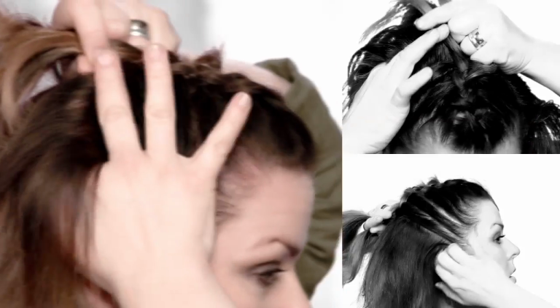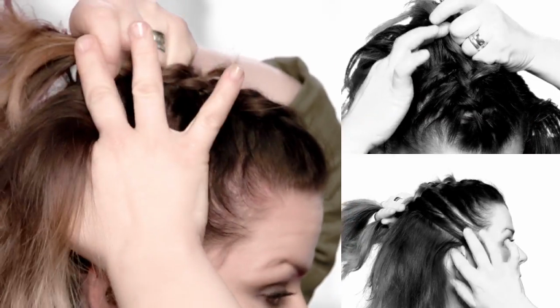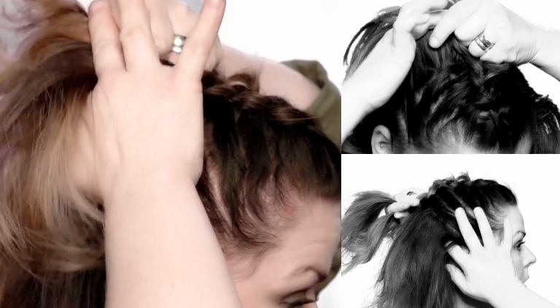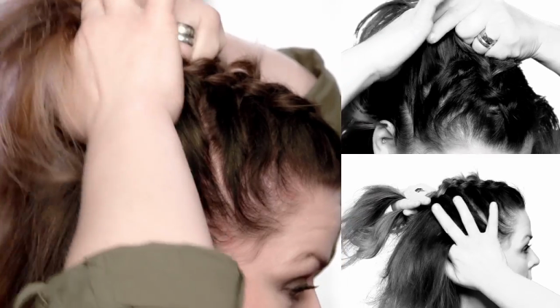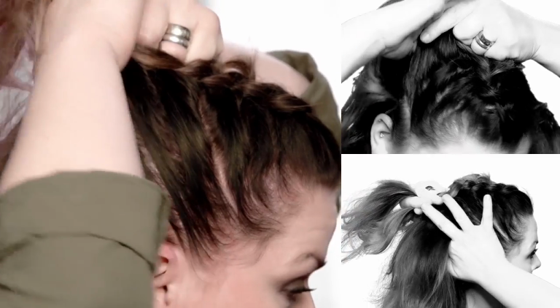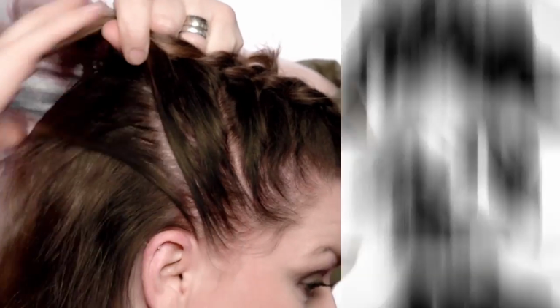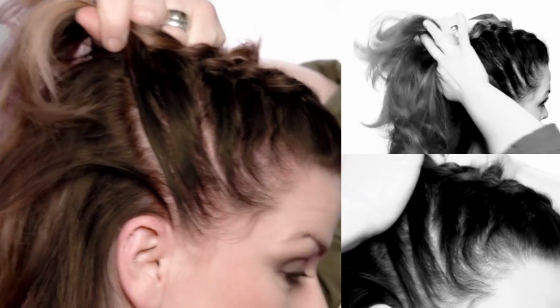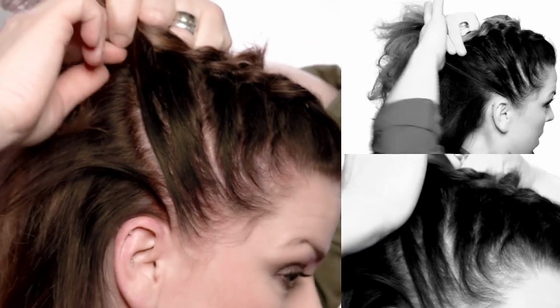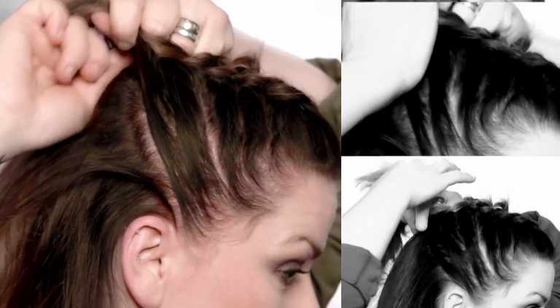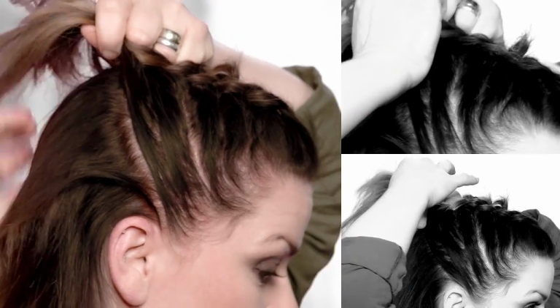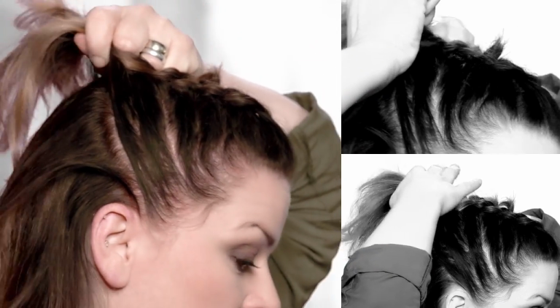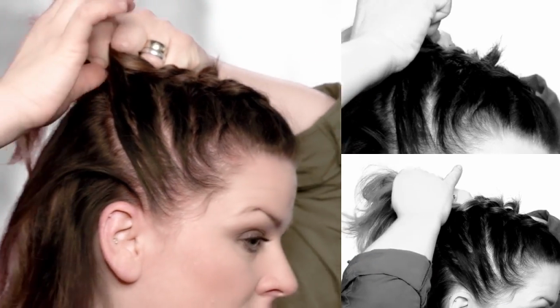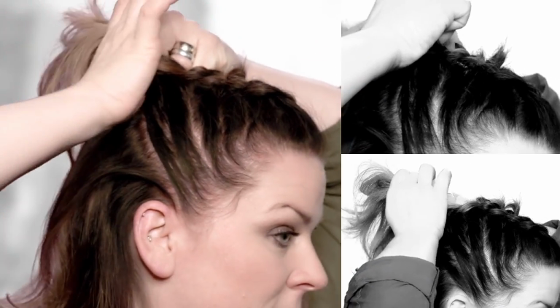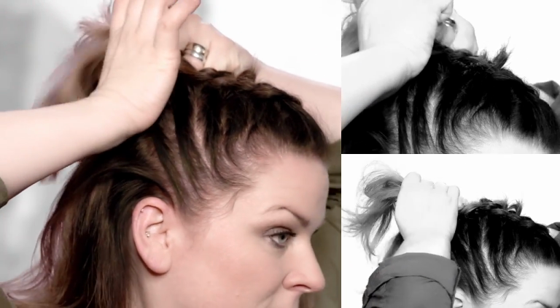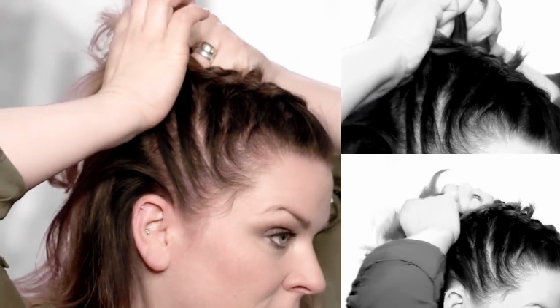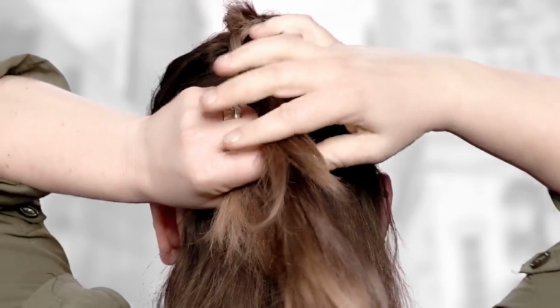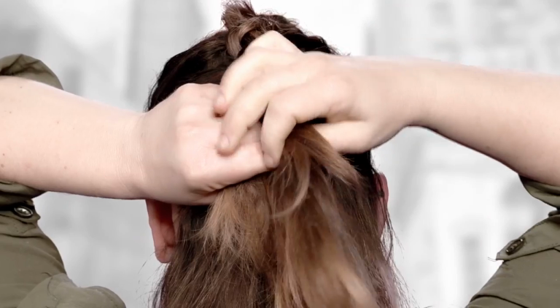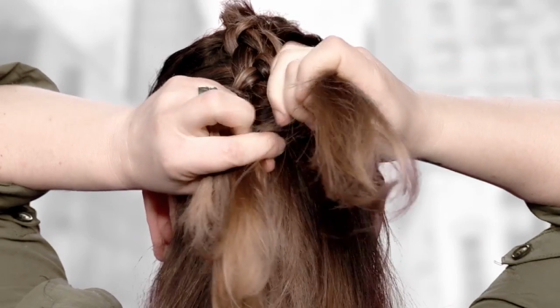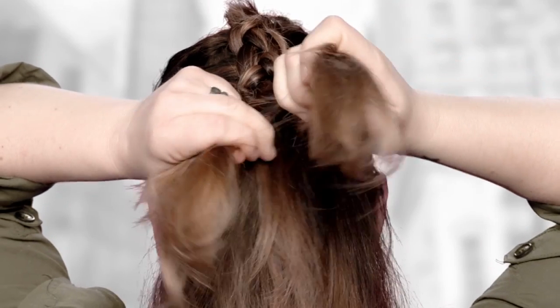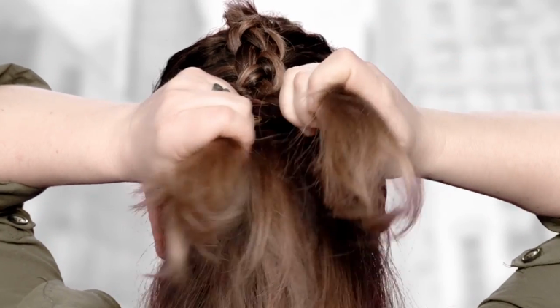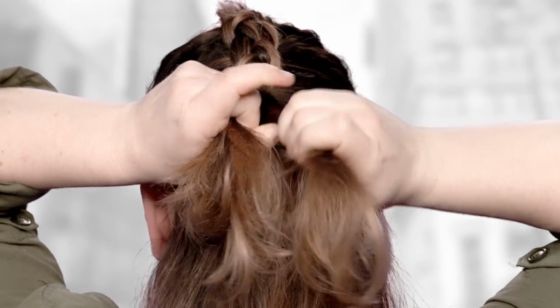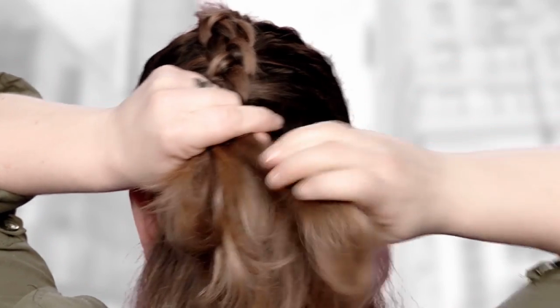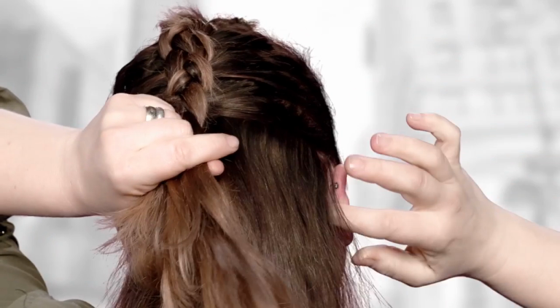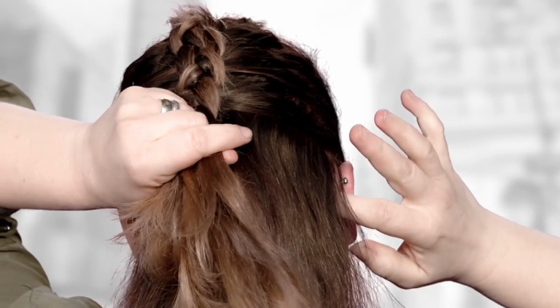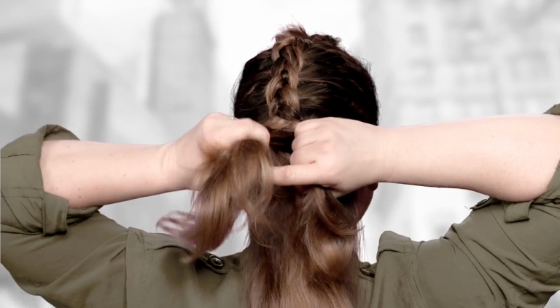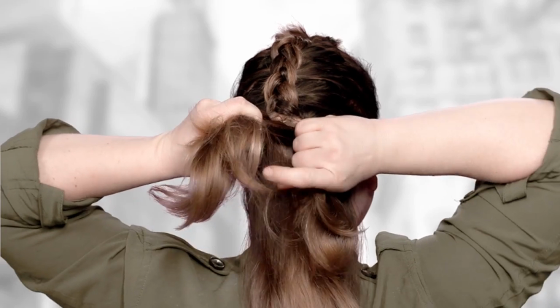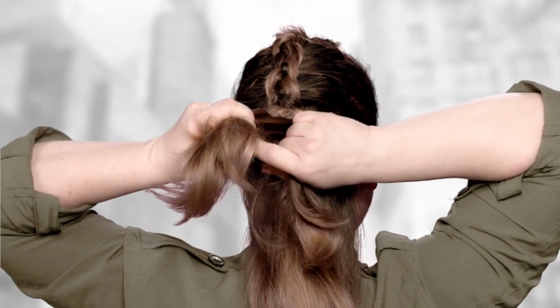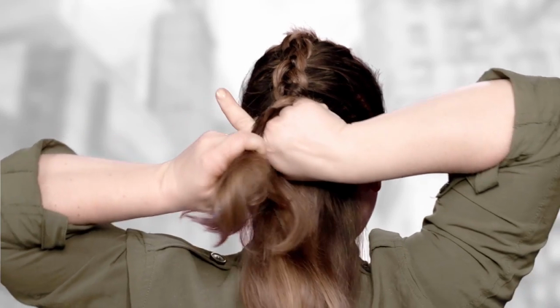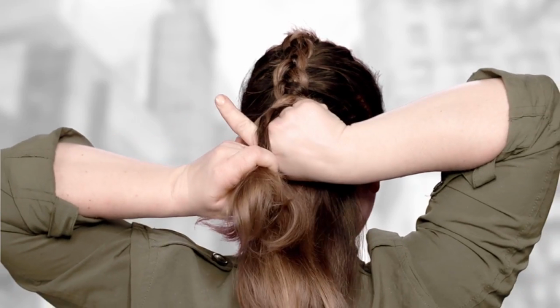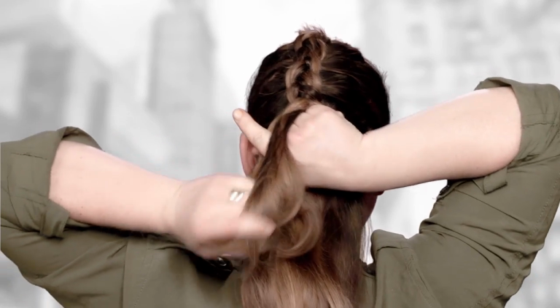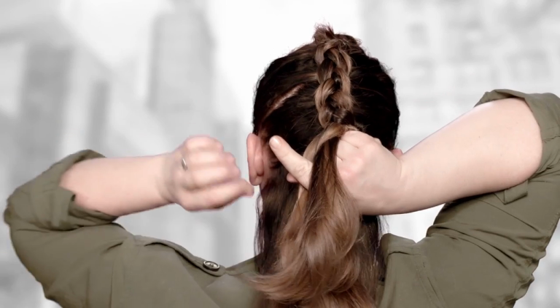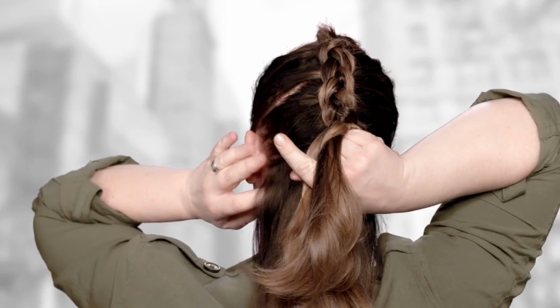Continue the same motion all the way through the sides, through the back, and finally finishing out the rest of the braid.